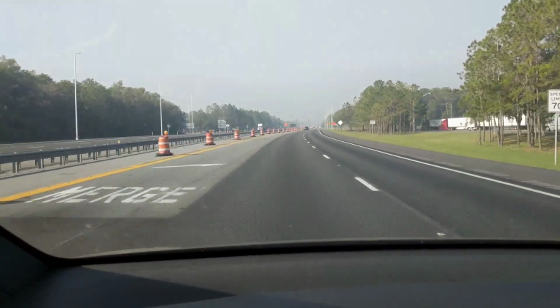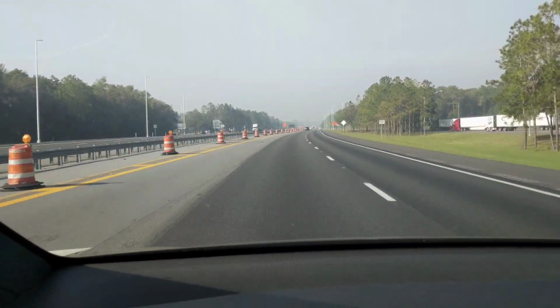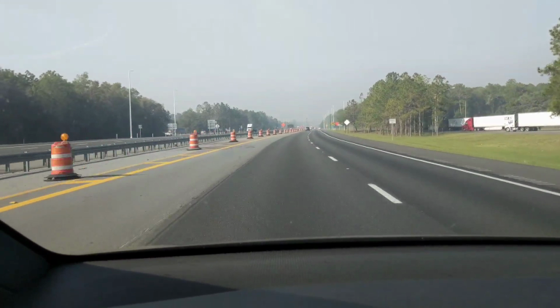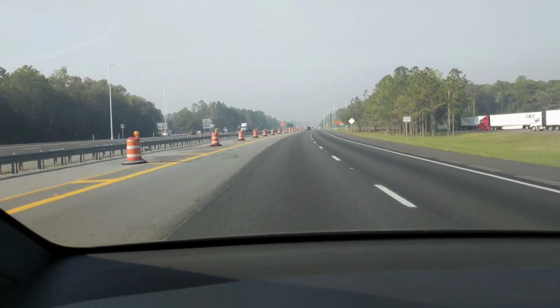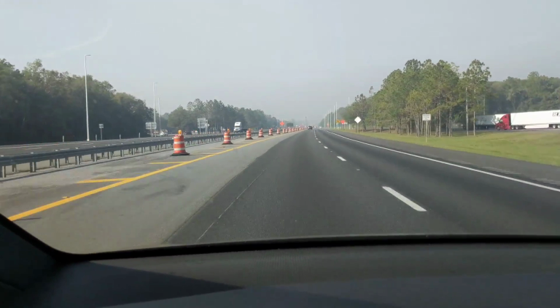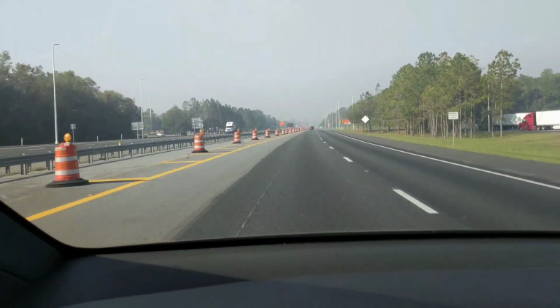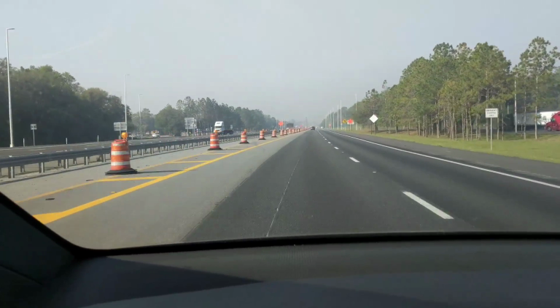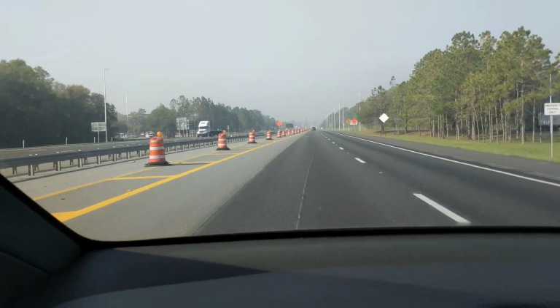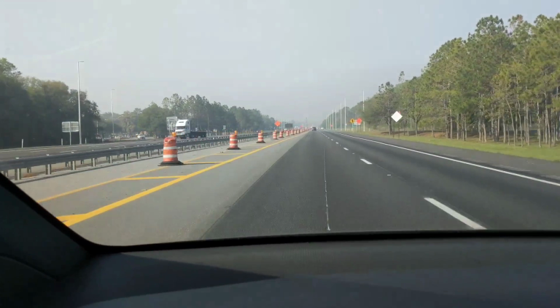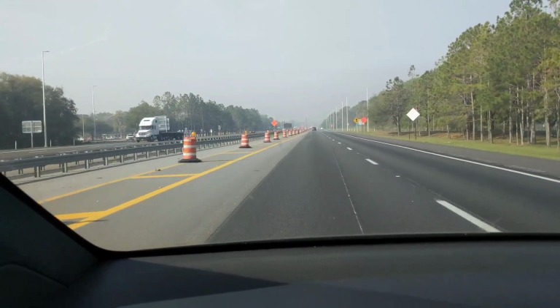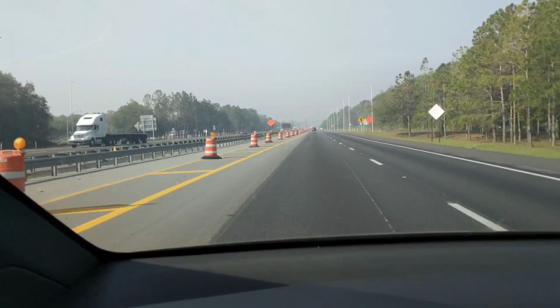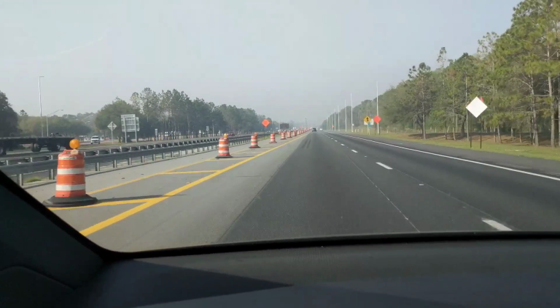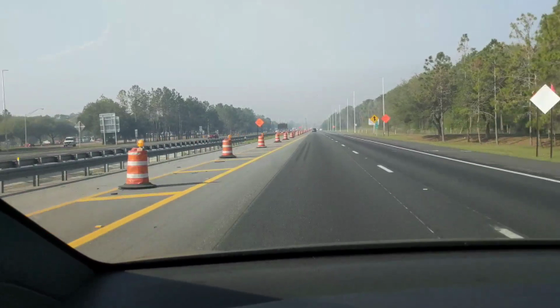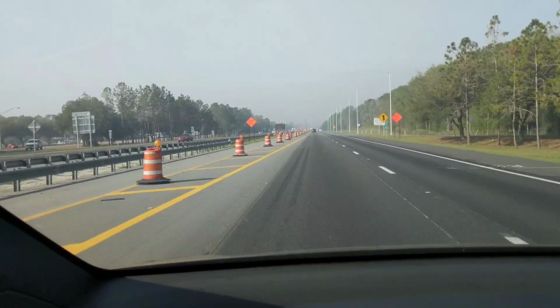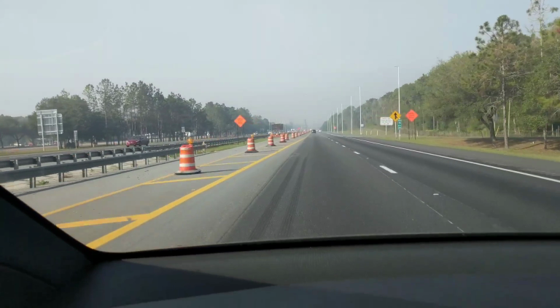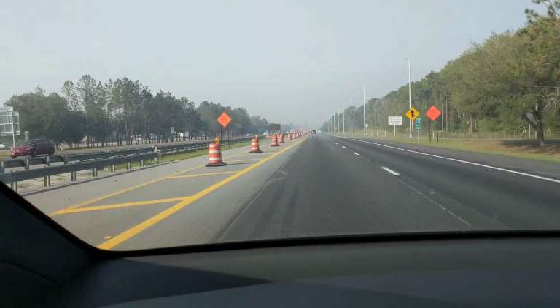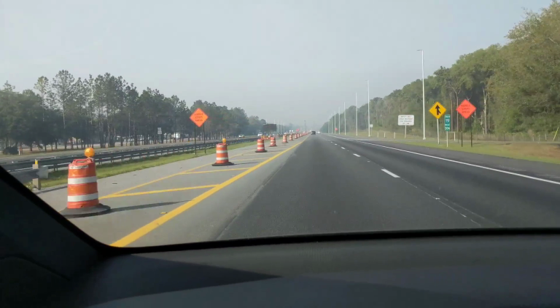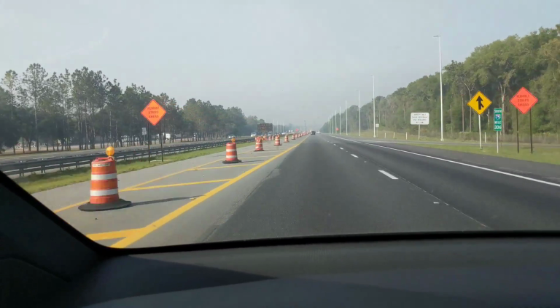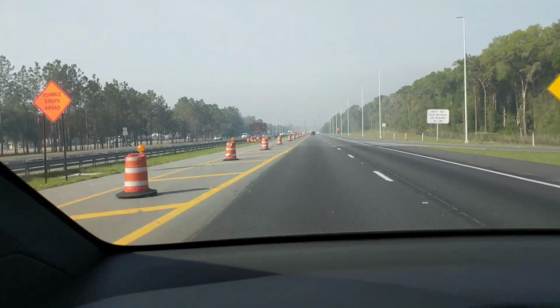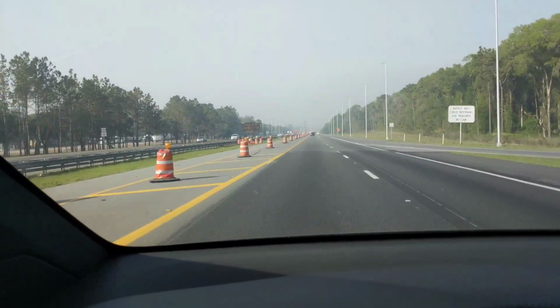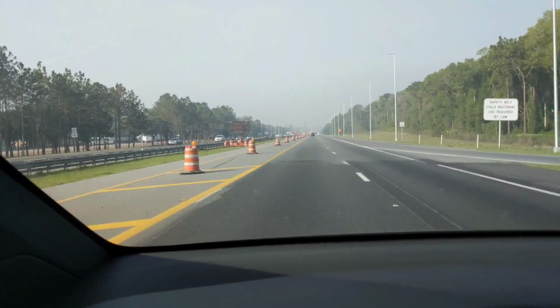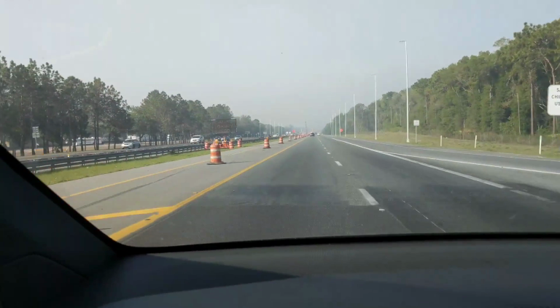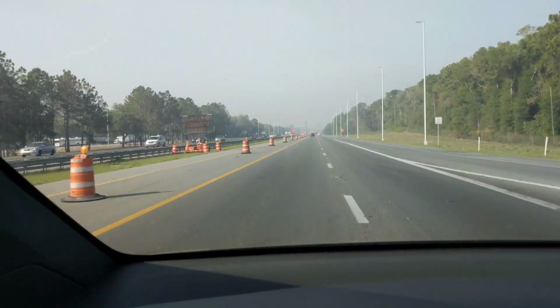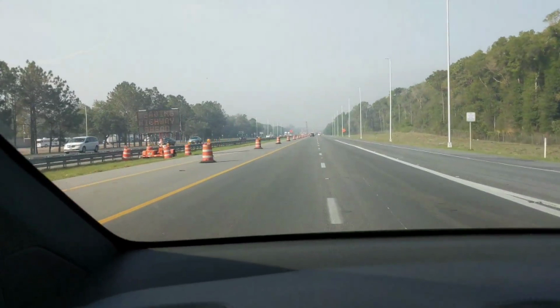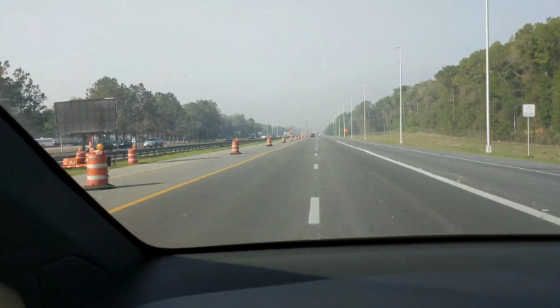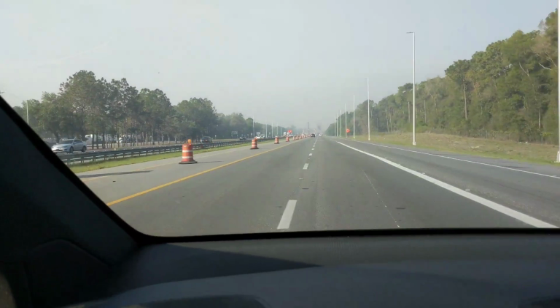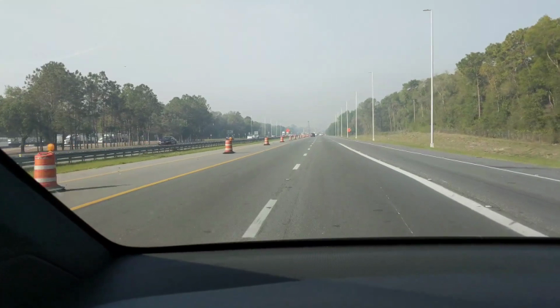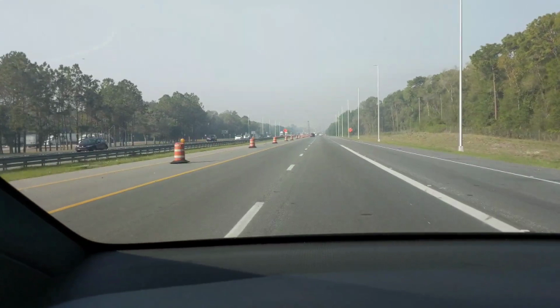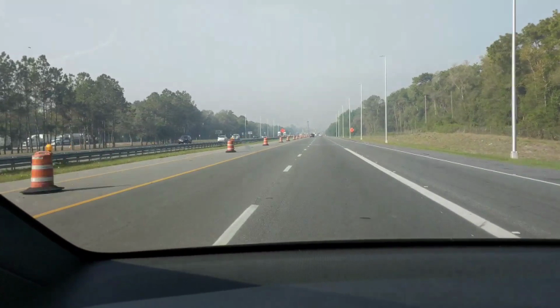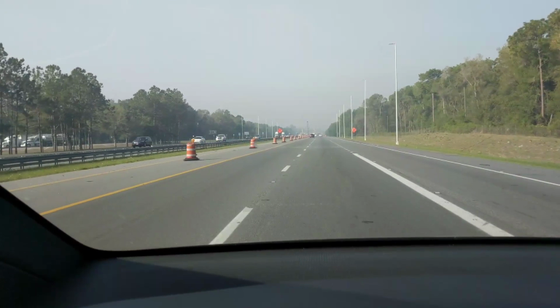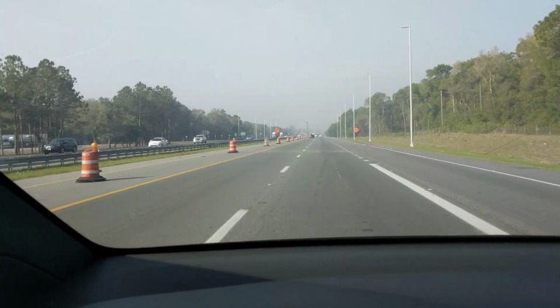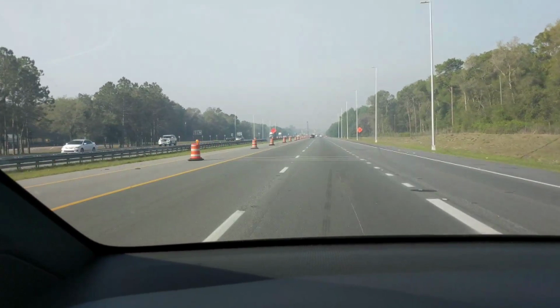Hey, as you can see, we got some smoke here from wildfires in Florida. I'm showing you the auto lane change — move over. Sometimes it's a little squirrely.